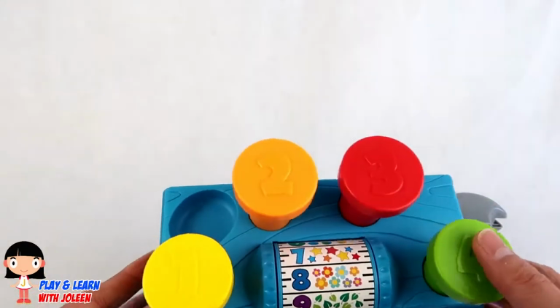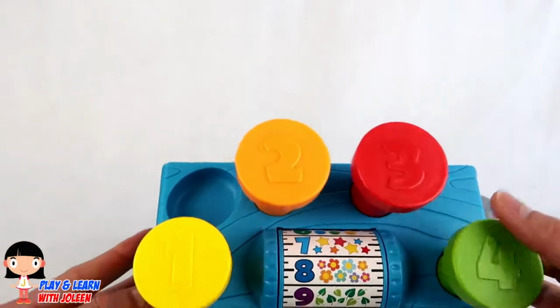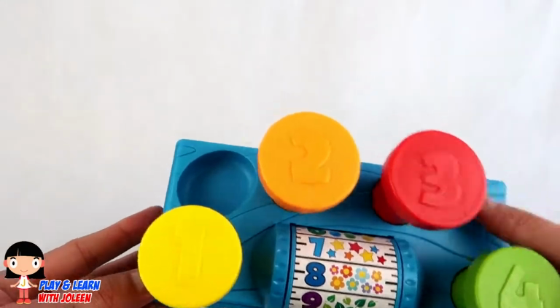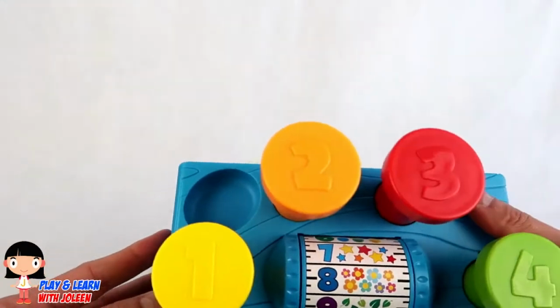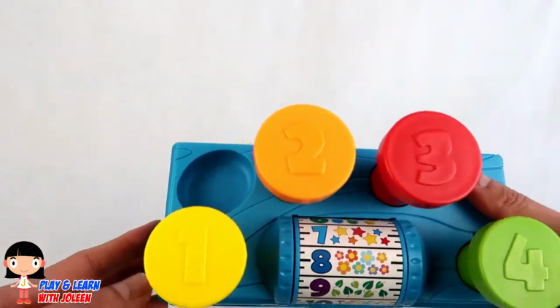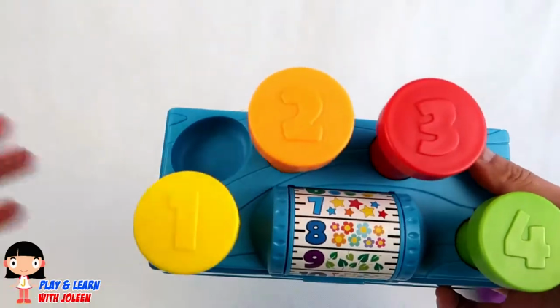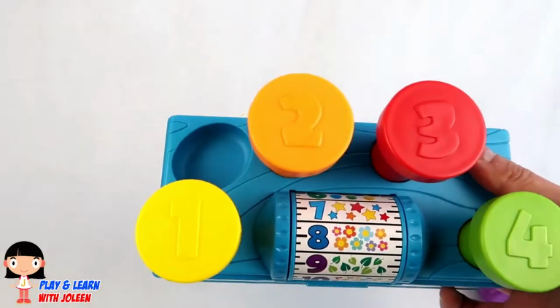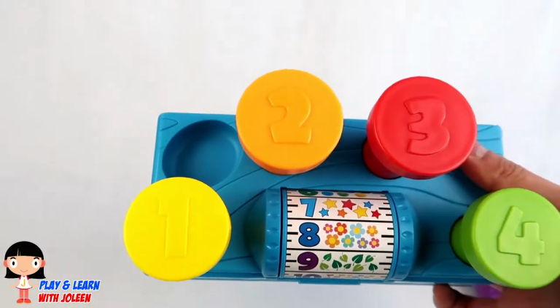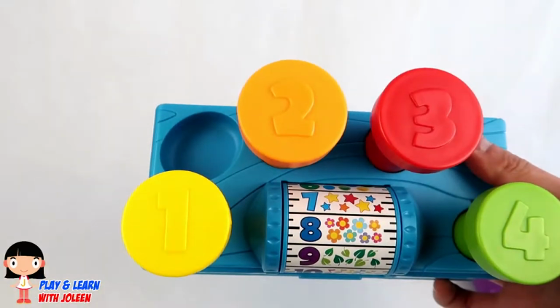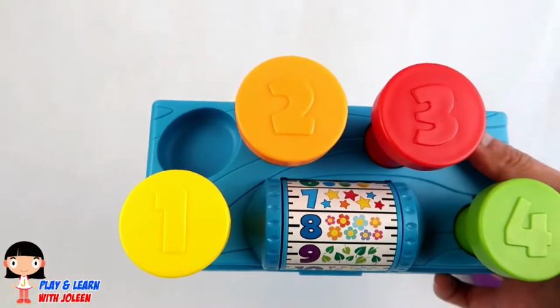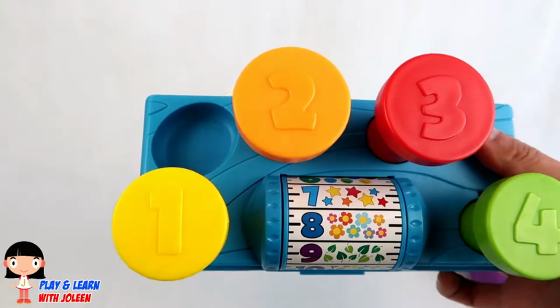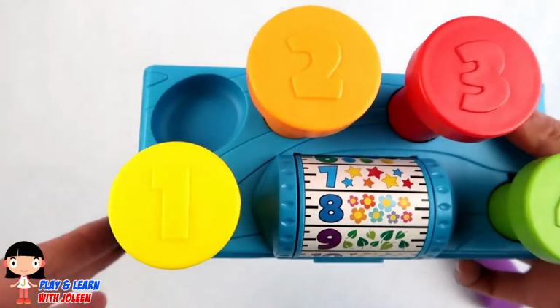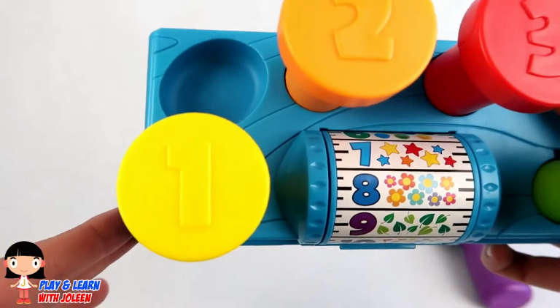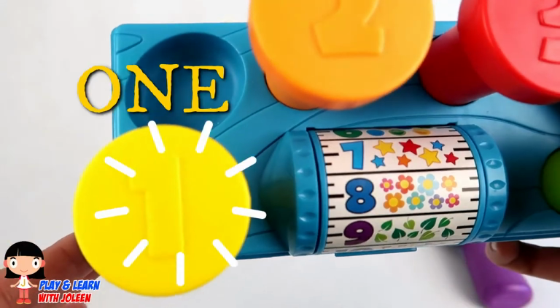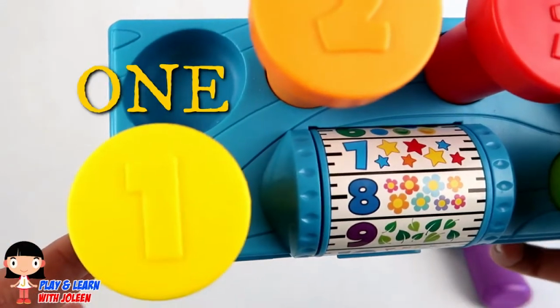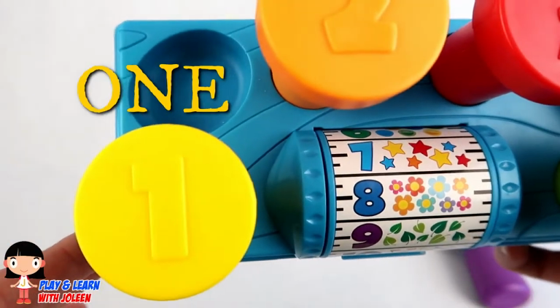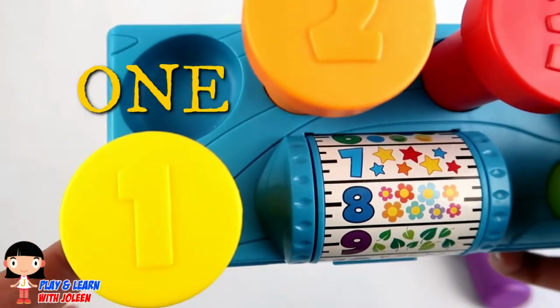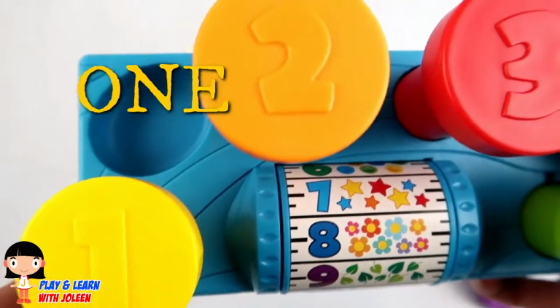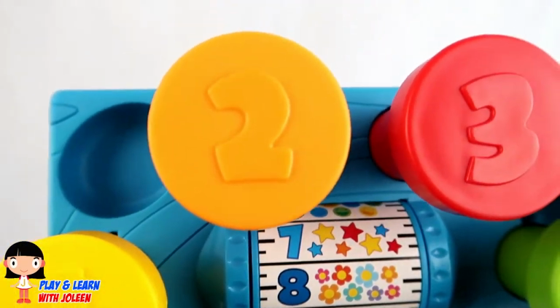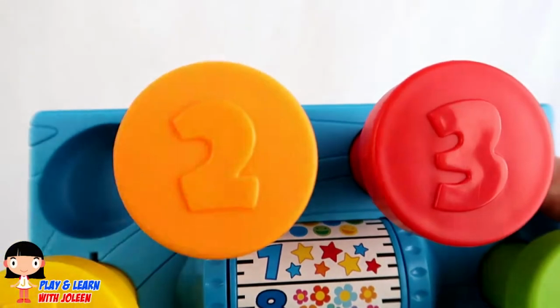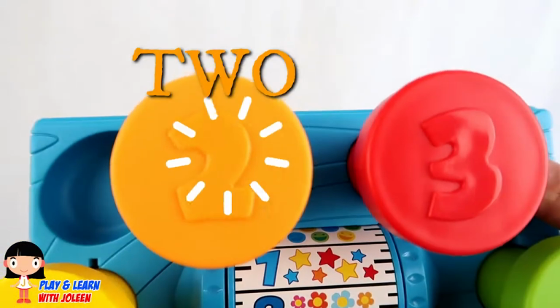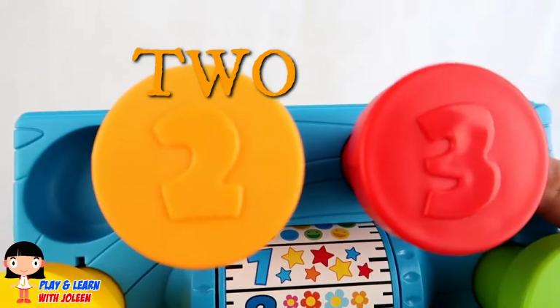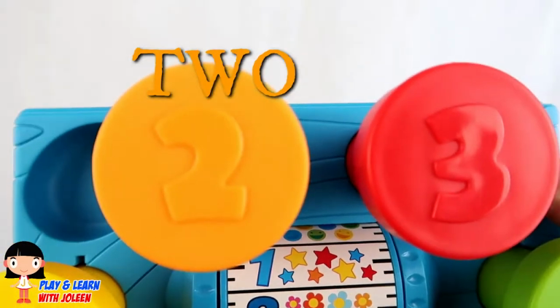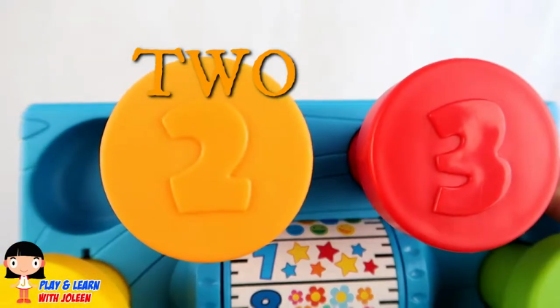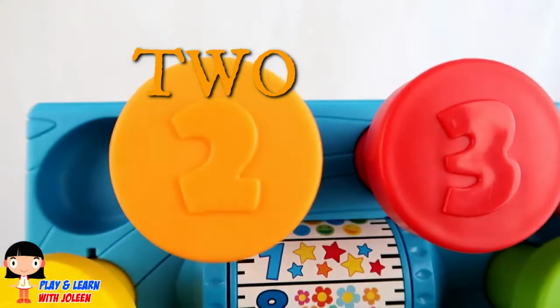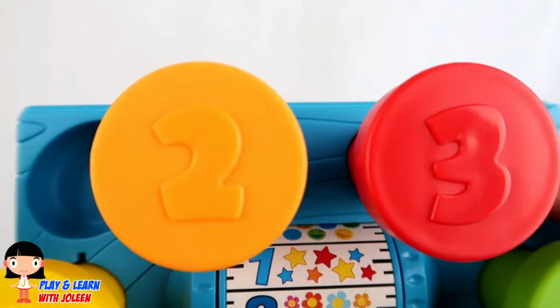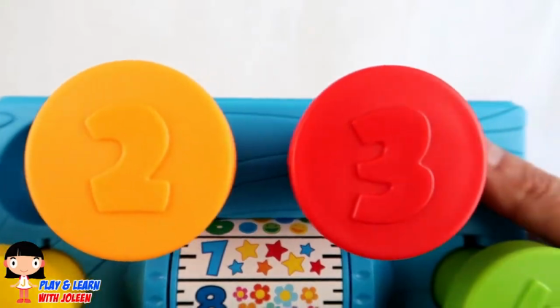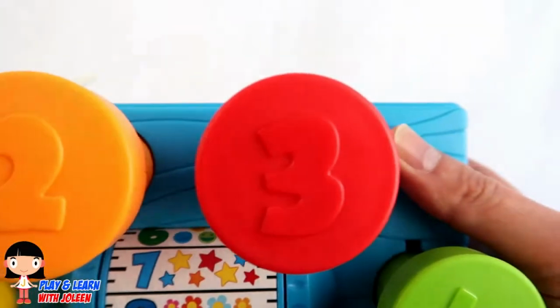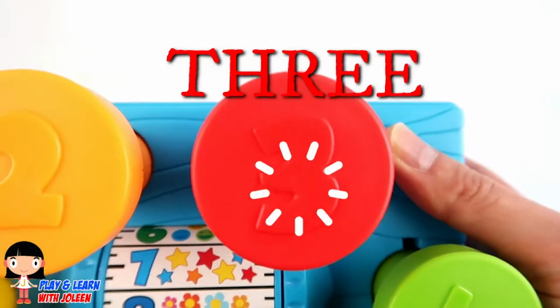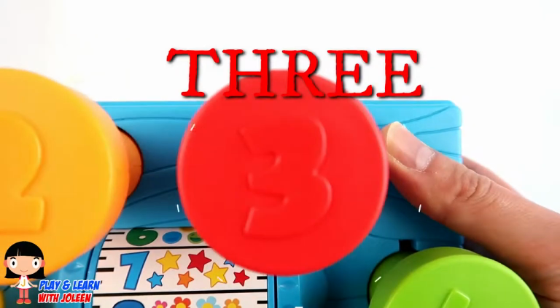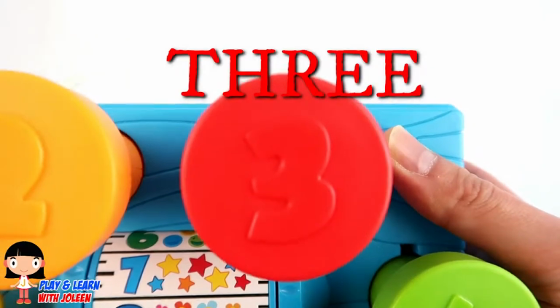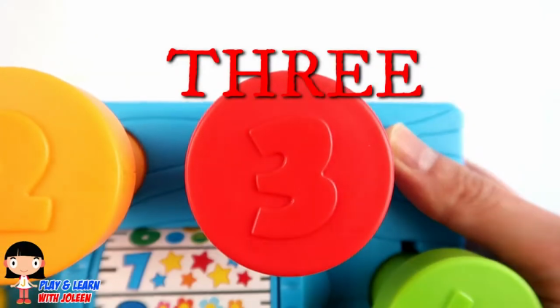And look! There is the number one, two, three, and four!